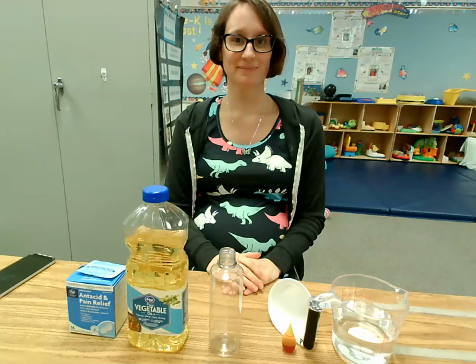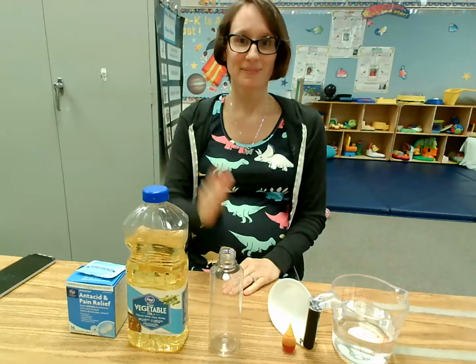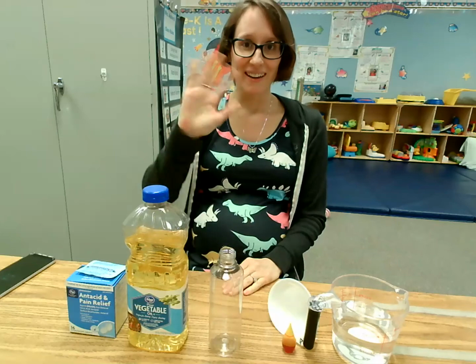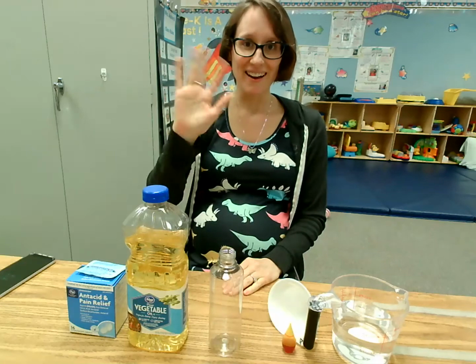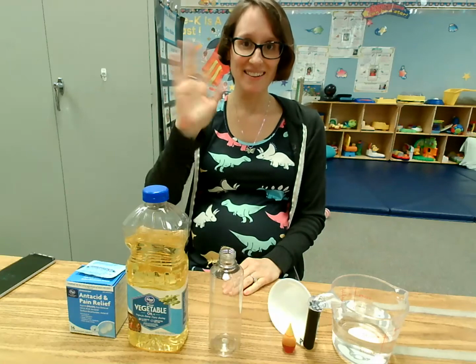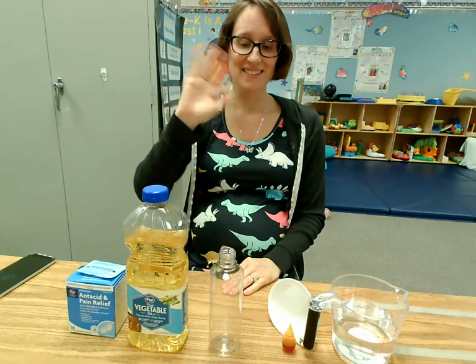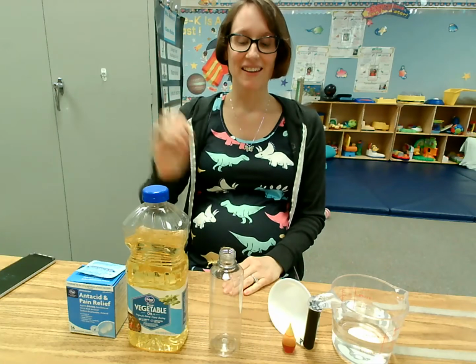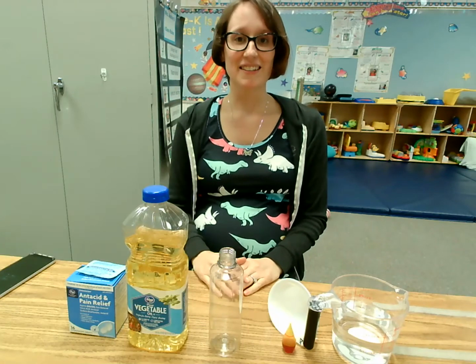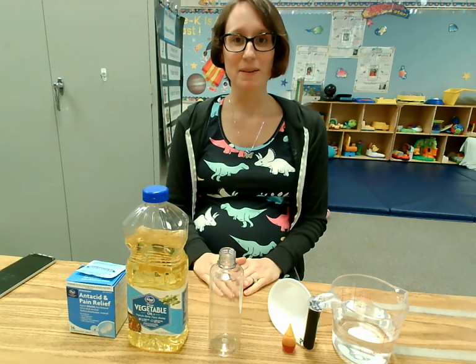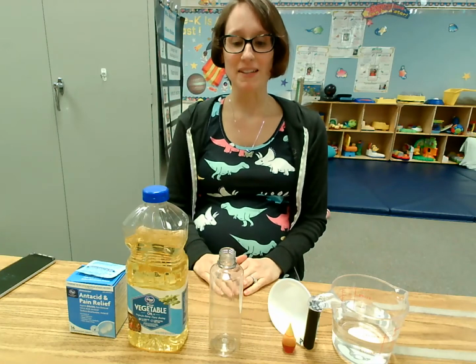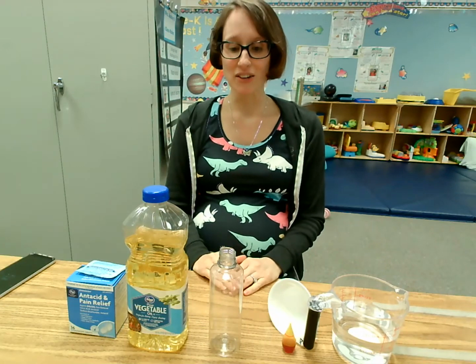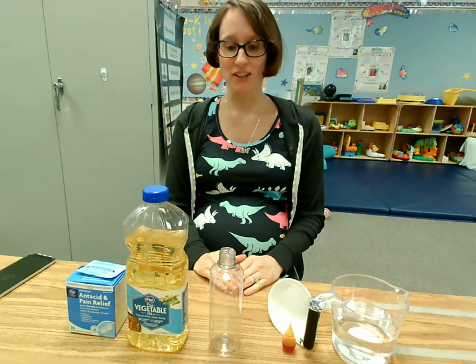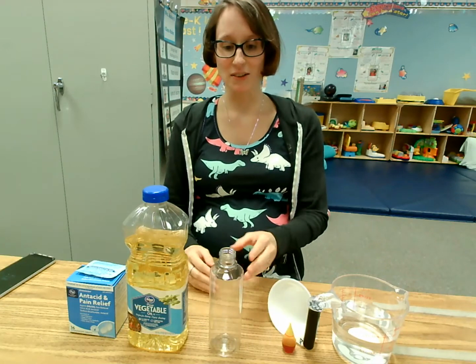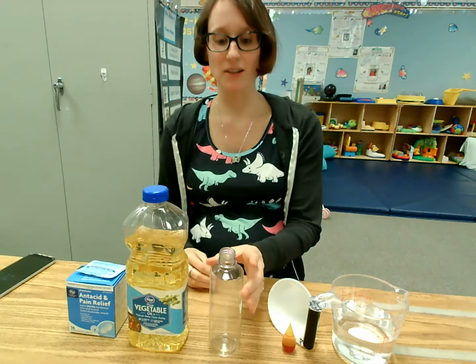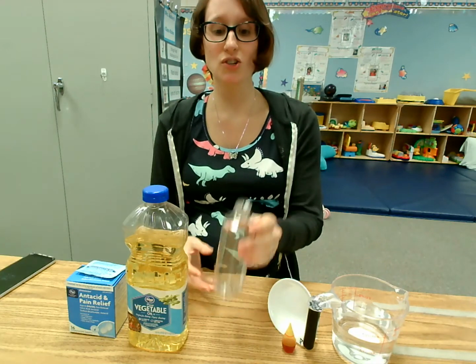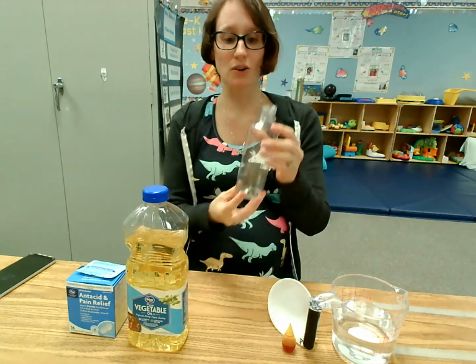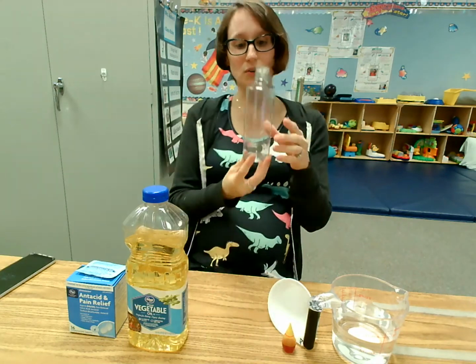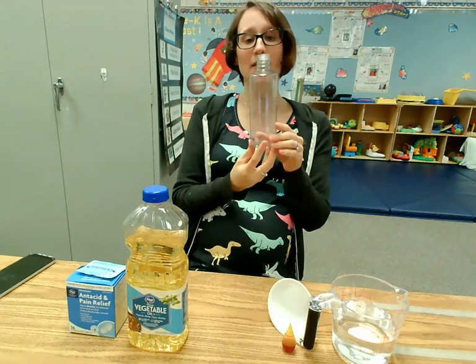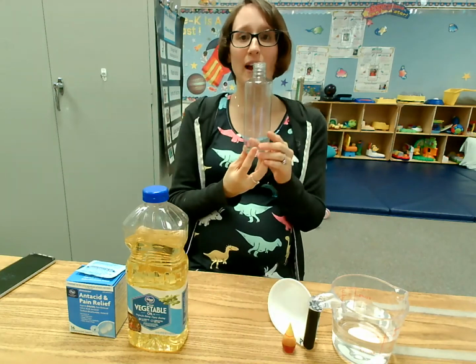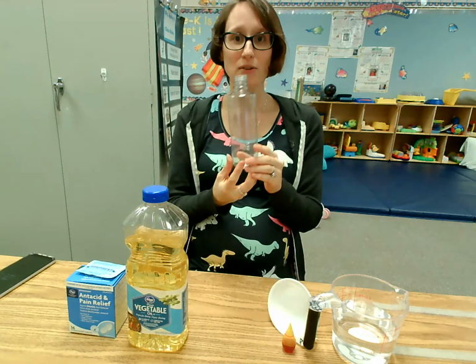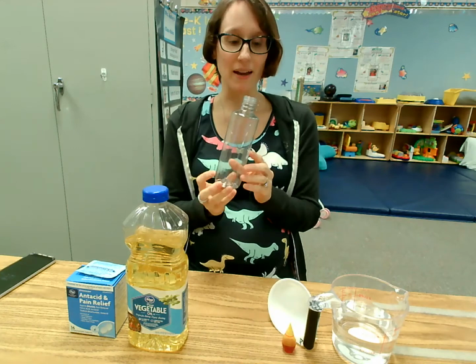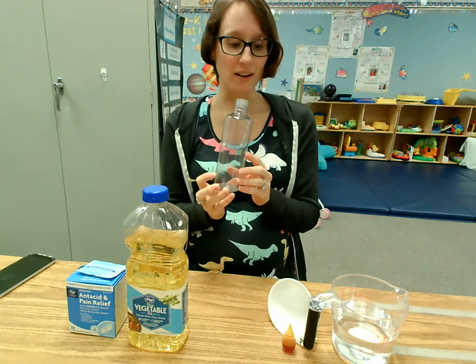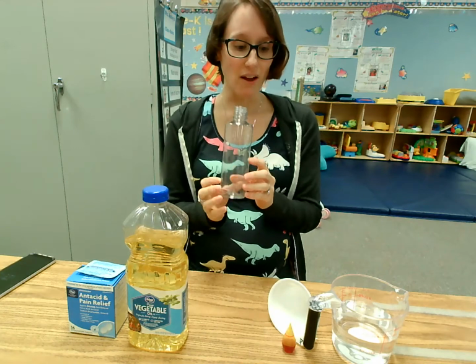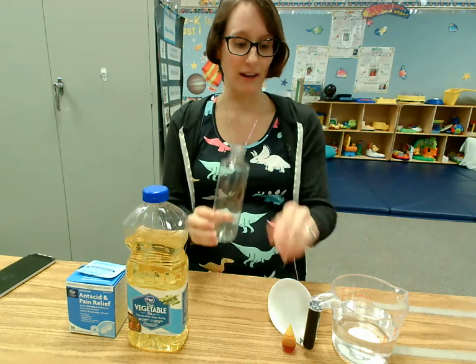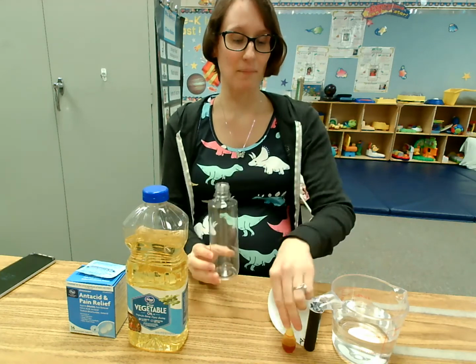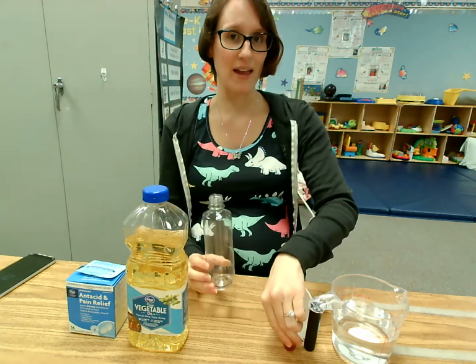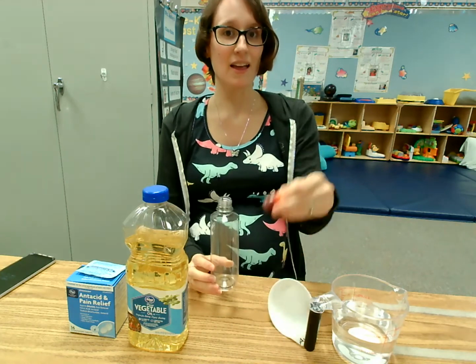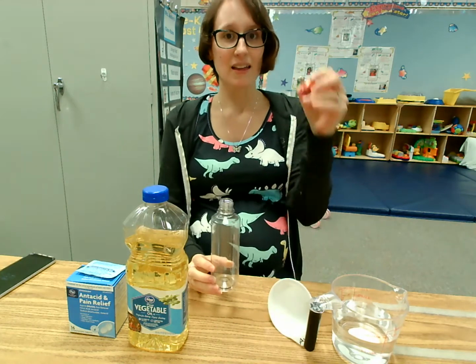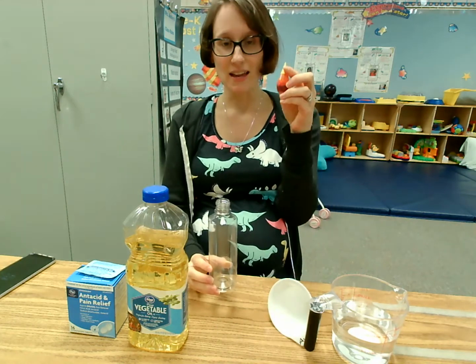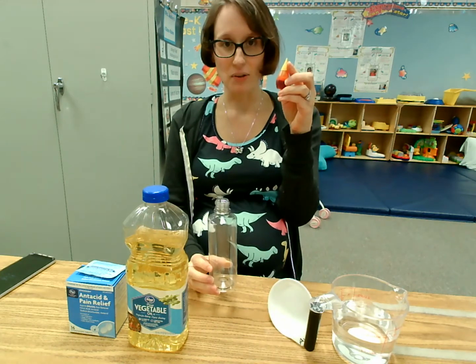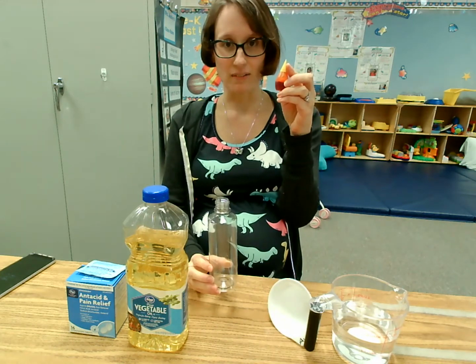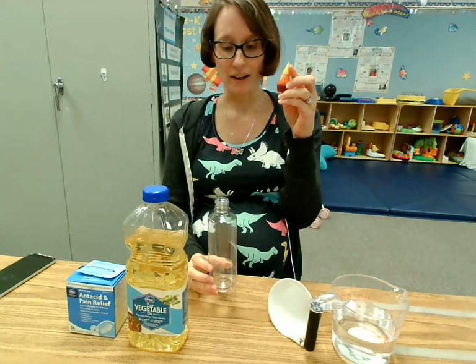Hey guys! Today Miss Ashley is going to show you how to make a lava lamp — a yellow lava lamp.